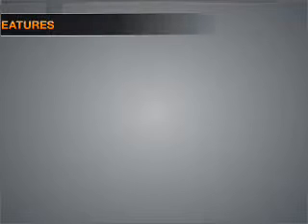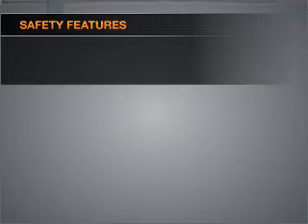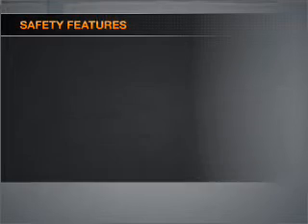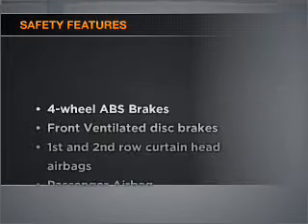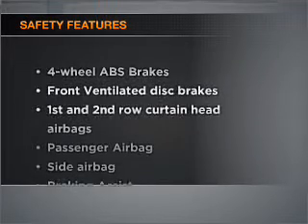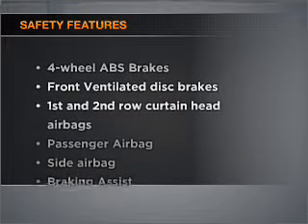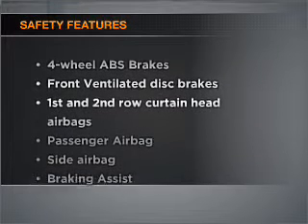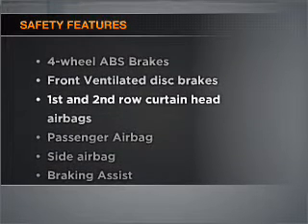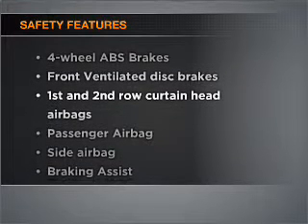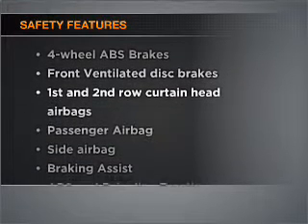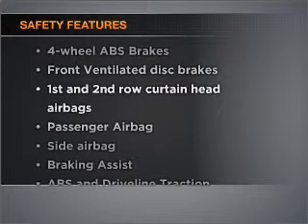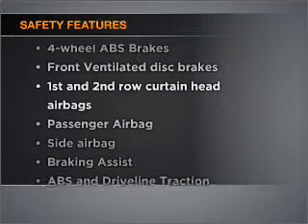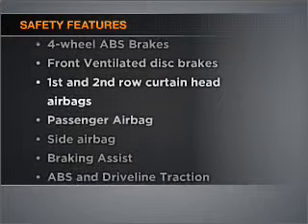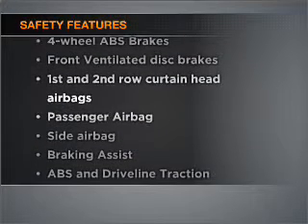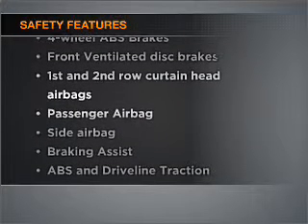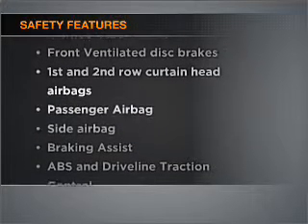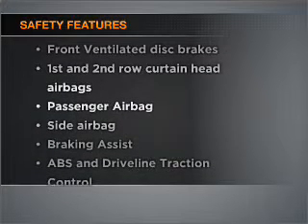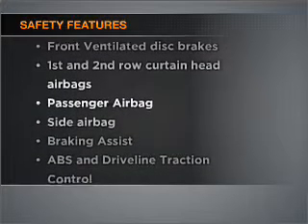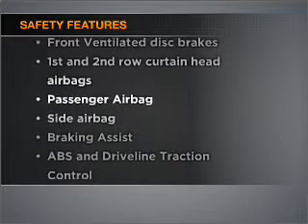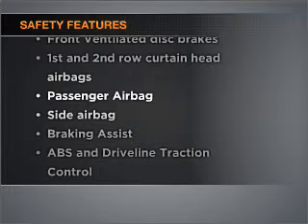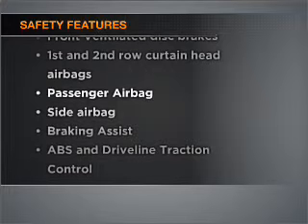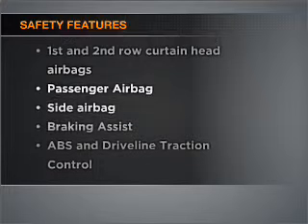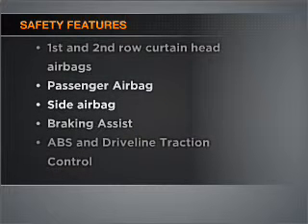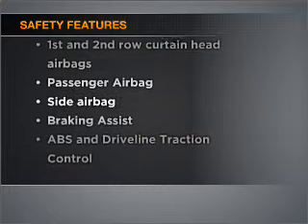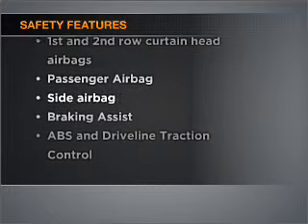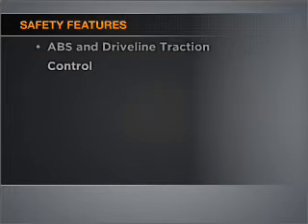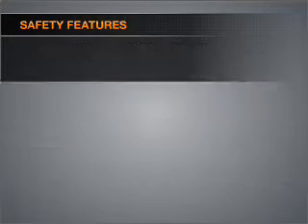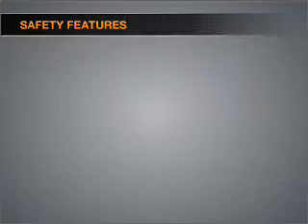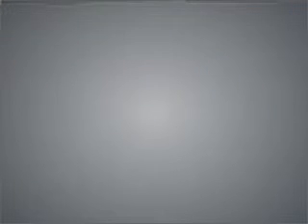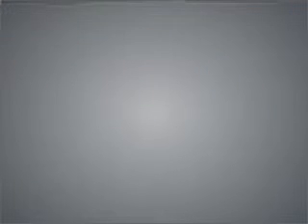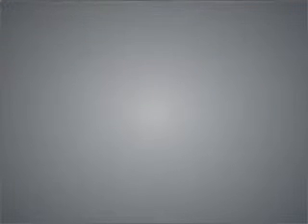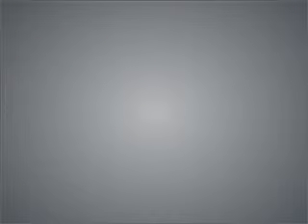It's important to be able to trust the safety components of the vehicle you purchase. Let us put you in the driver's seat today. Call or click to contact us.